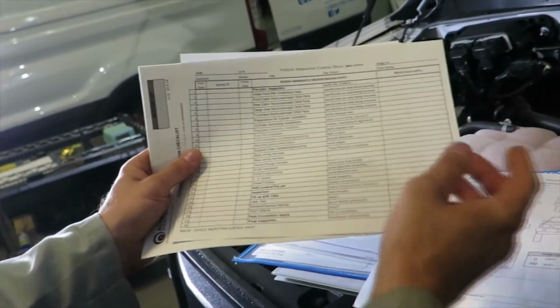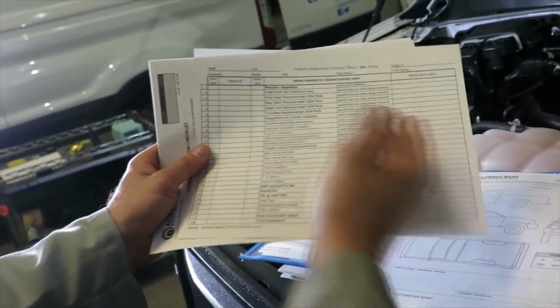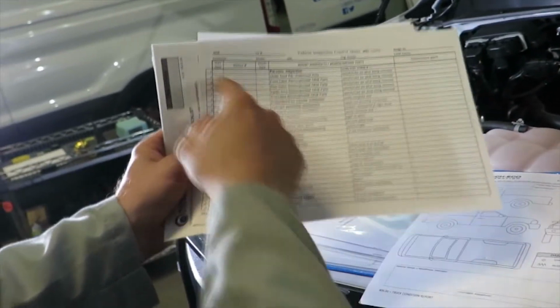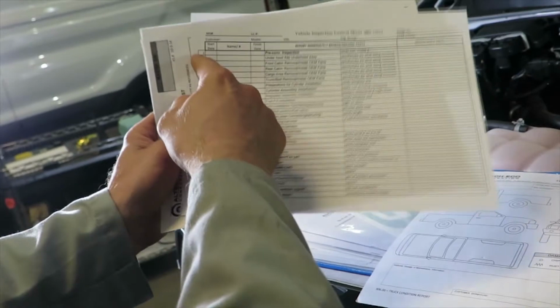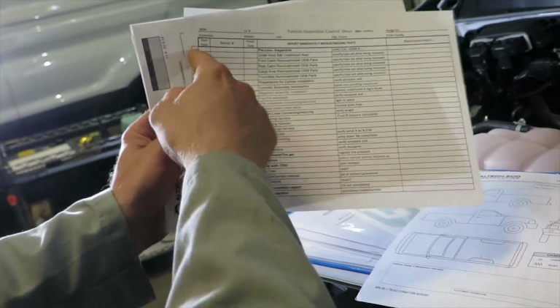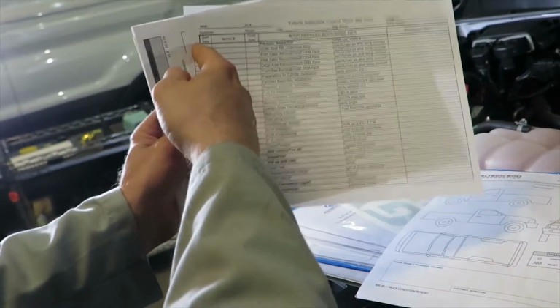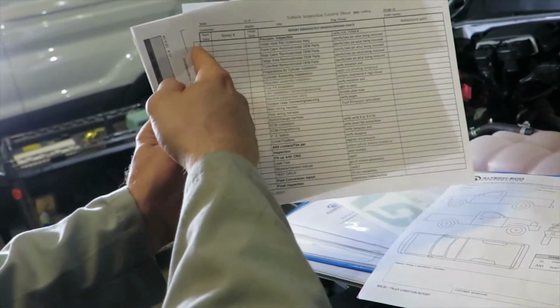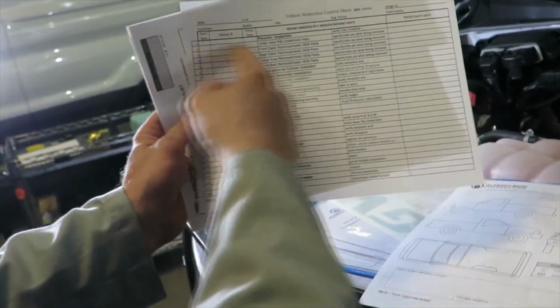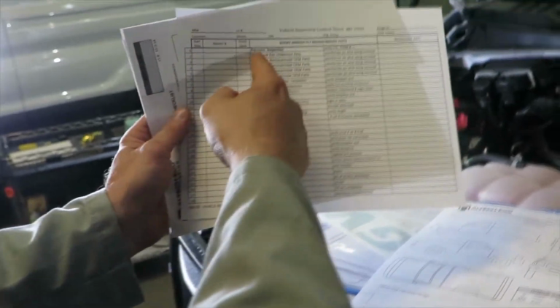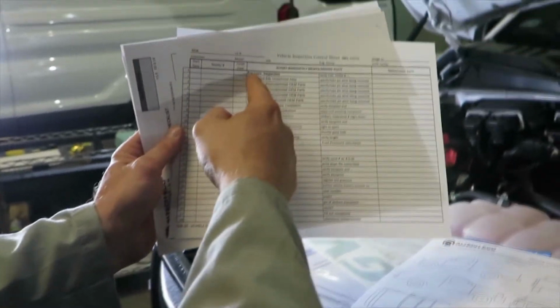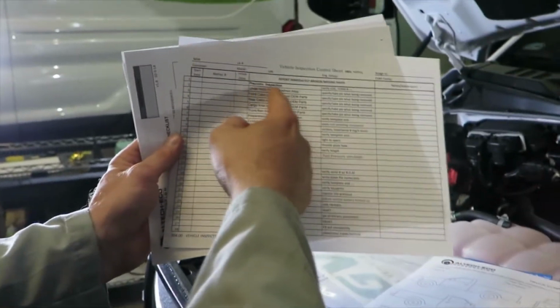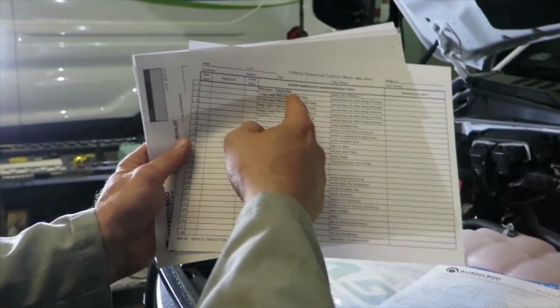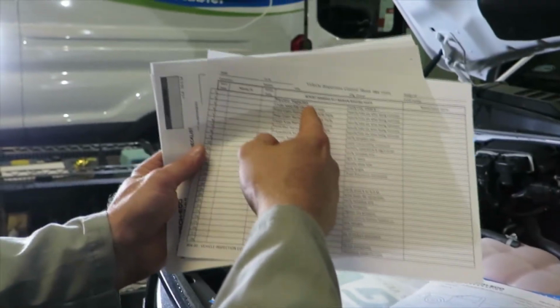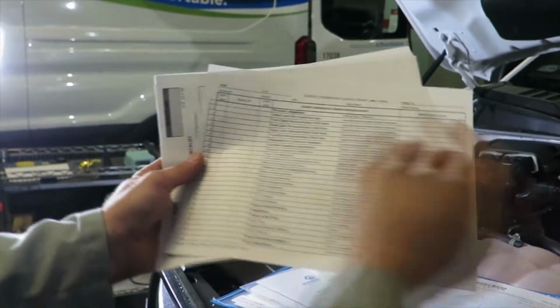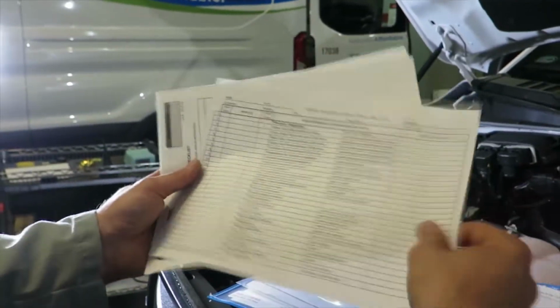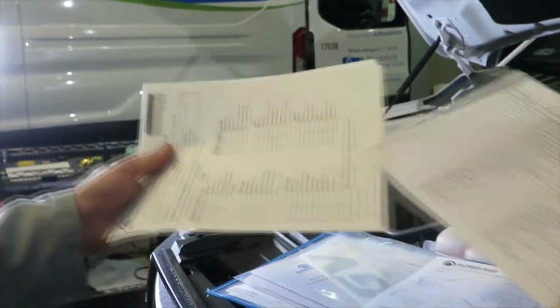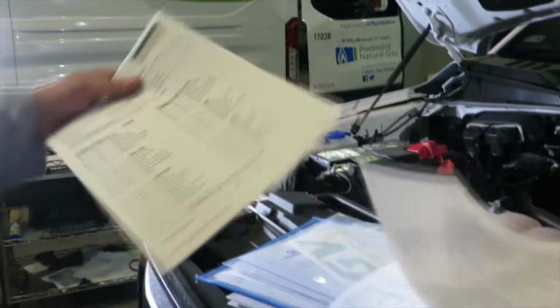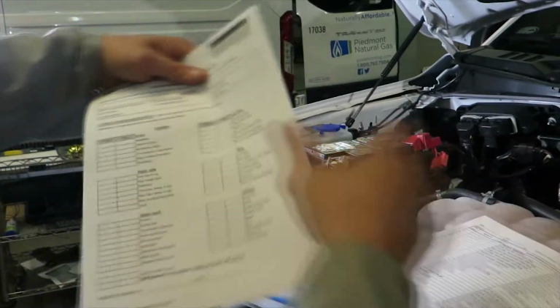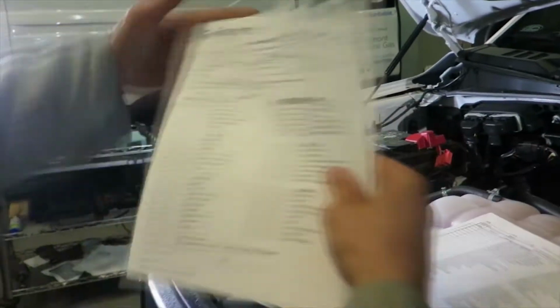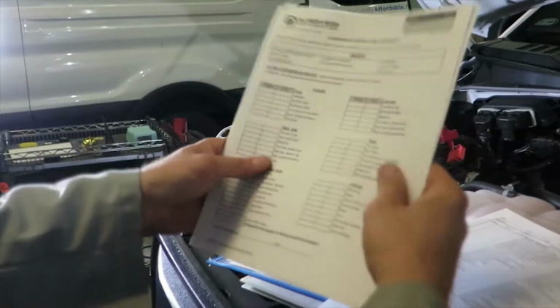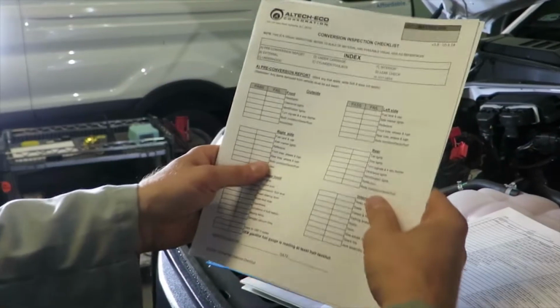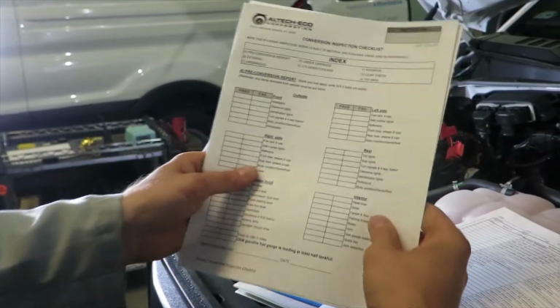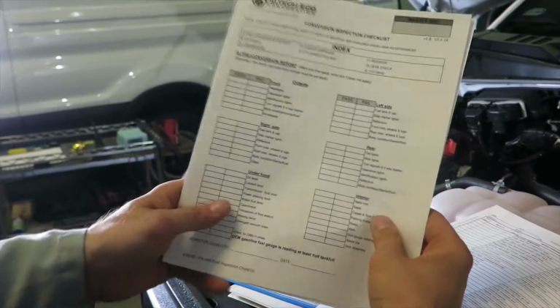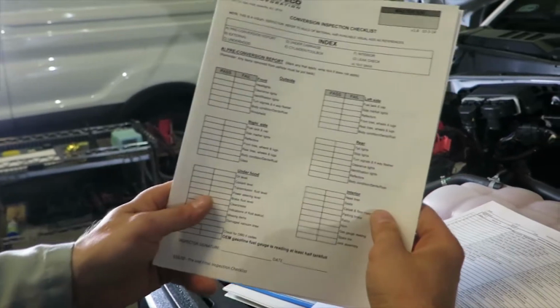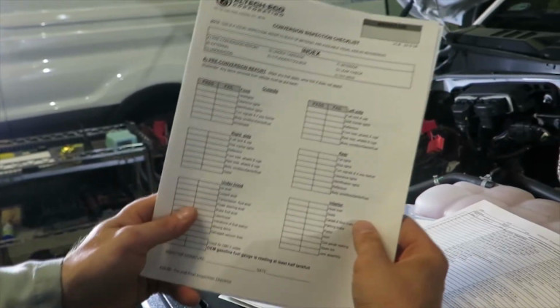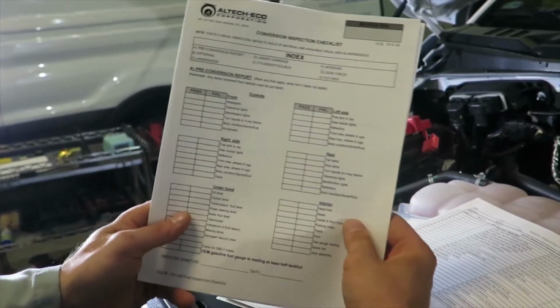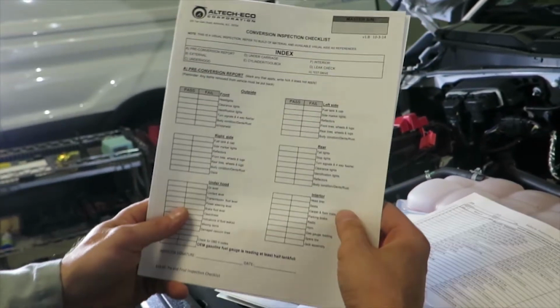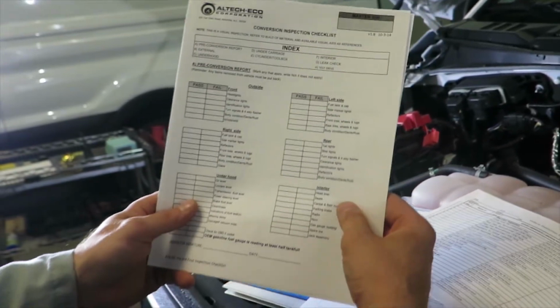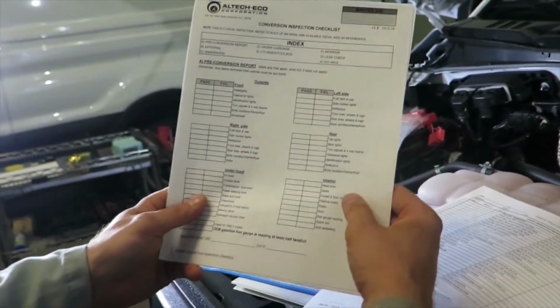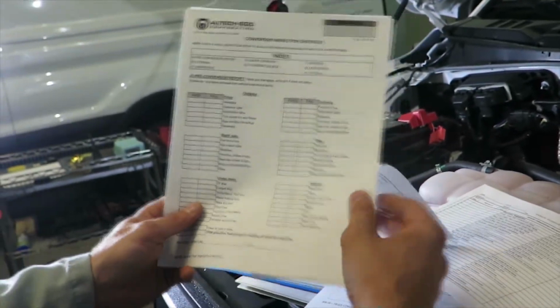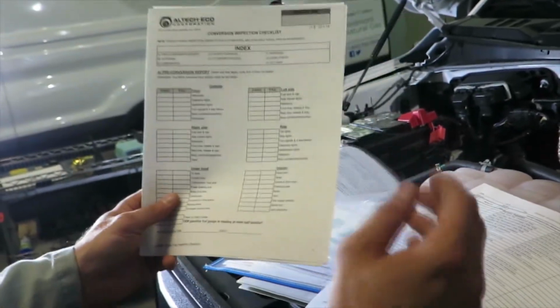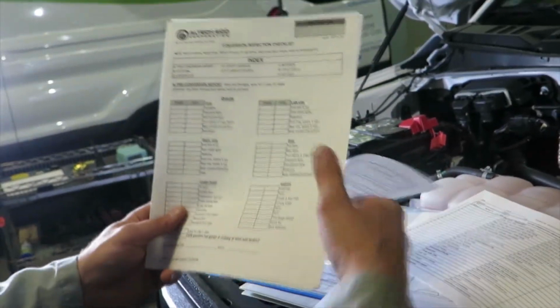The first item is the pre-conversion inspection, which we will be doing. This is the conversion inspection sheet that we will be filling out right now.